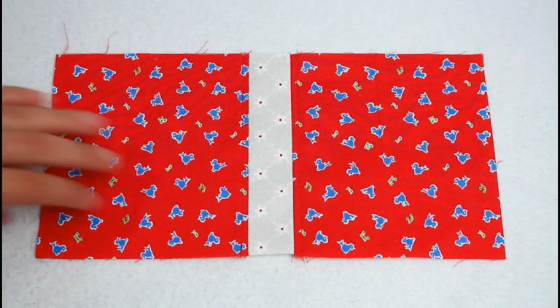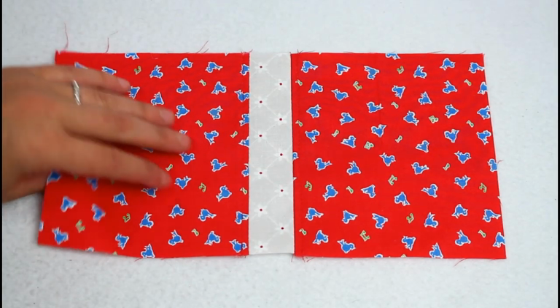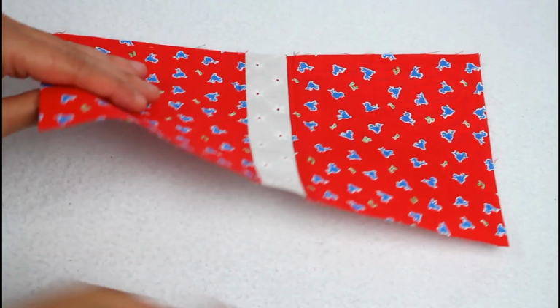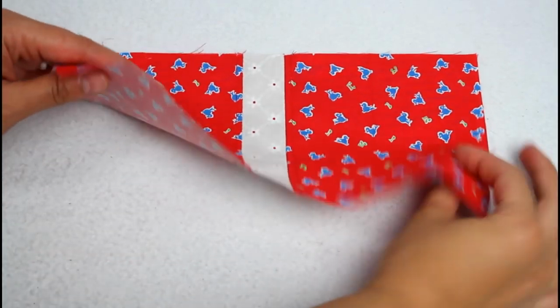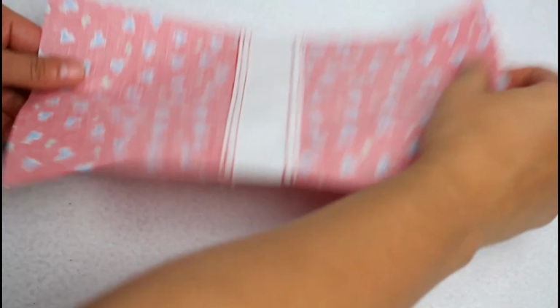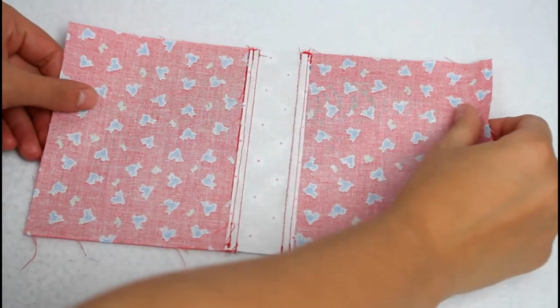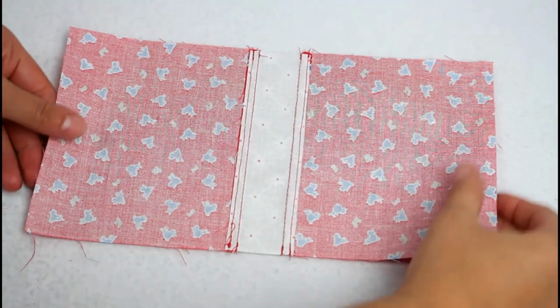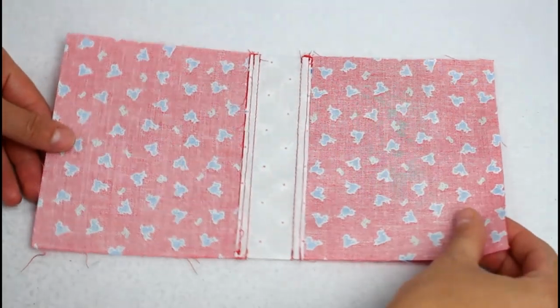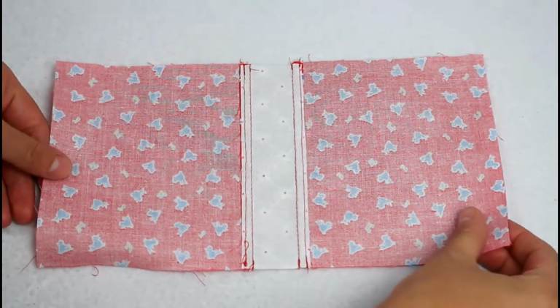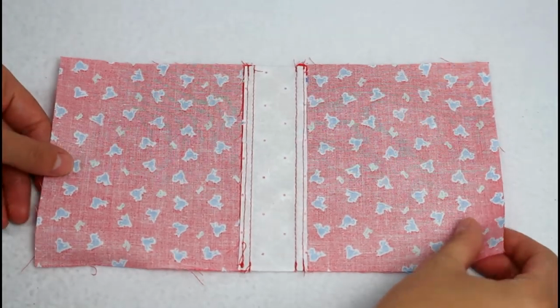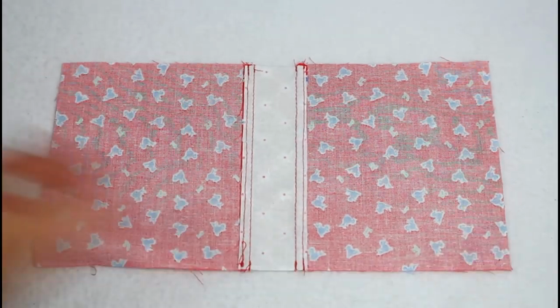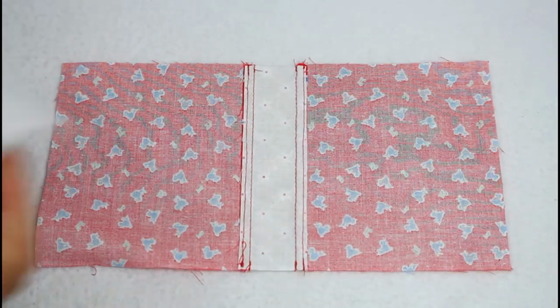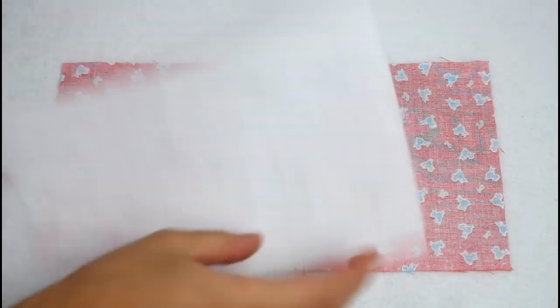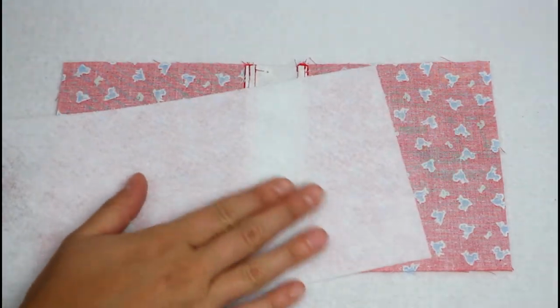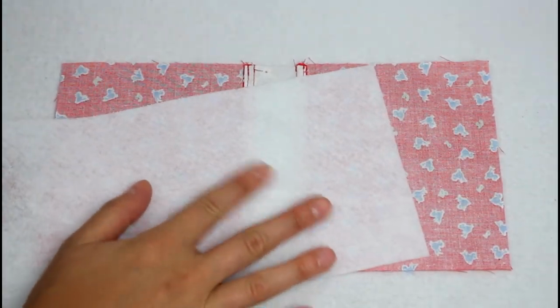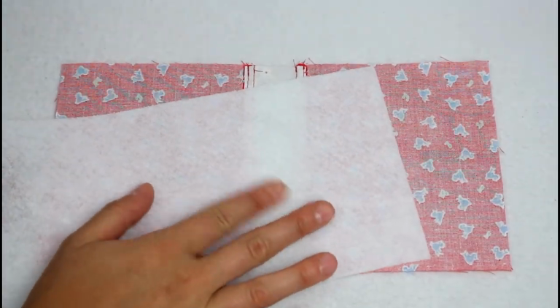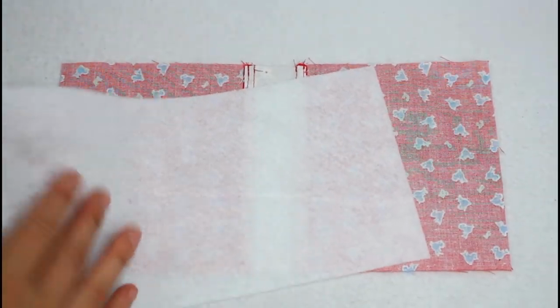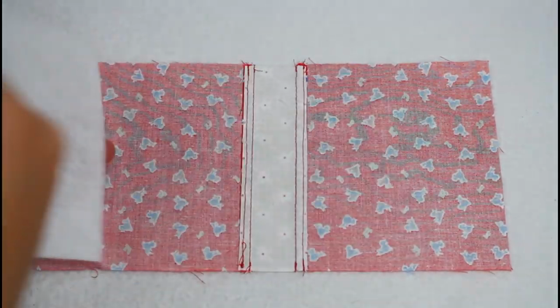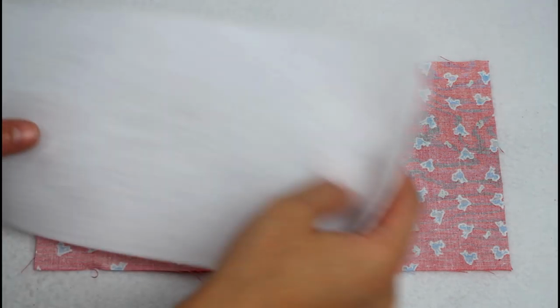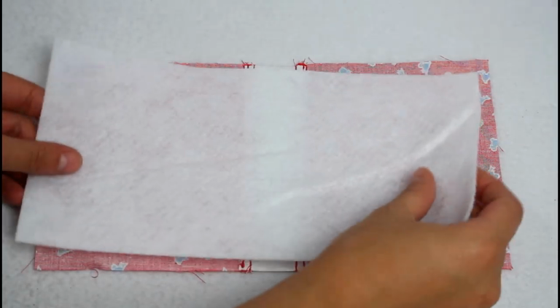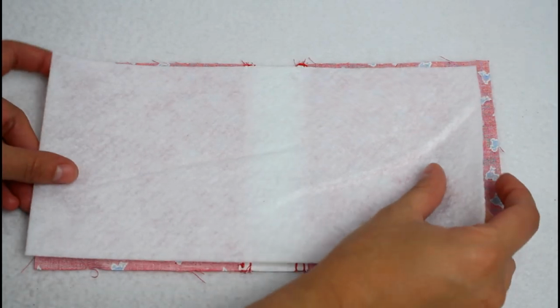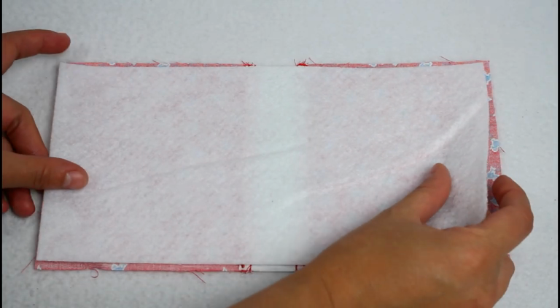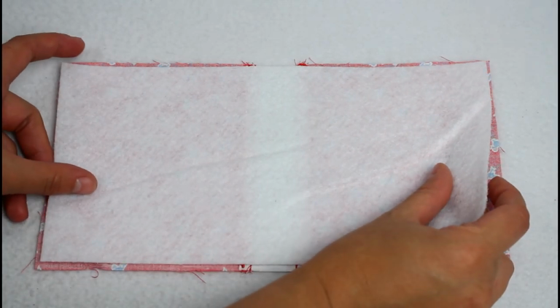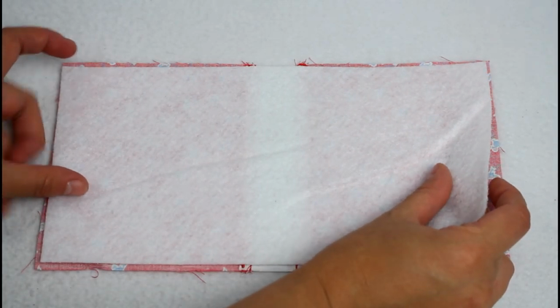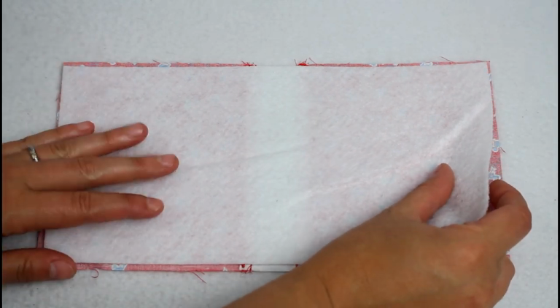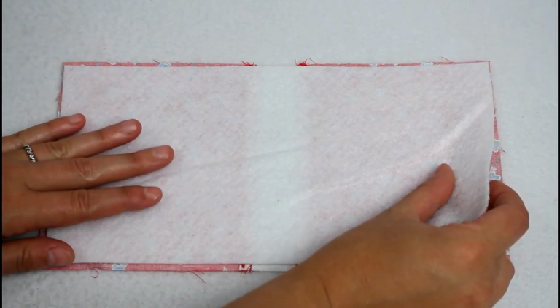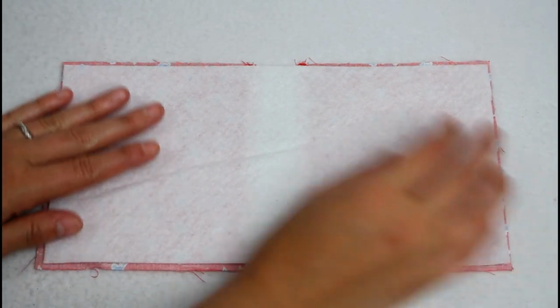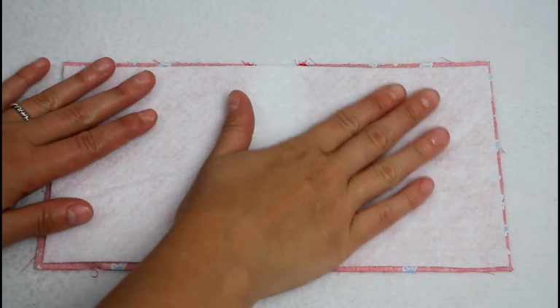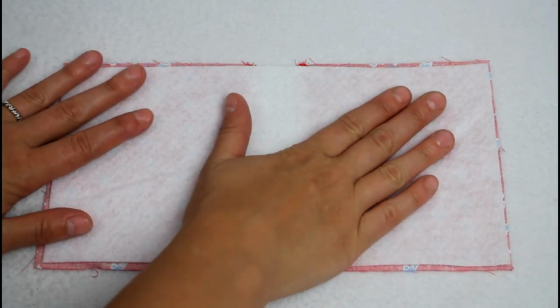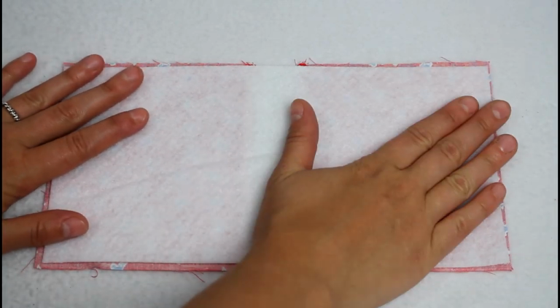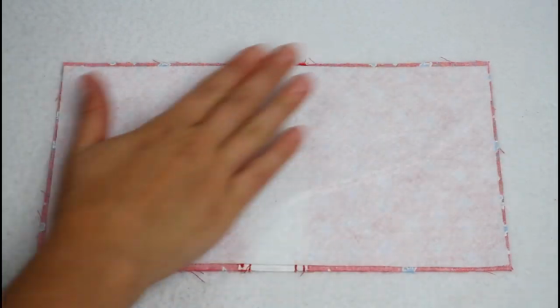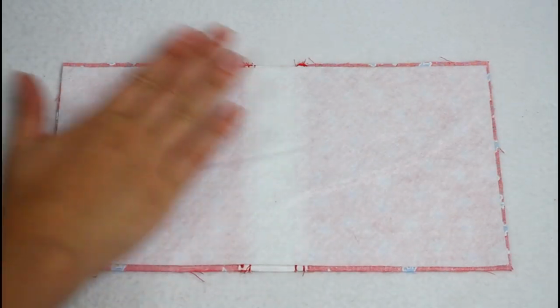The piece should look like this. Place your fusible fleece with the textured side against the back side of the fabric and press with an iron to fuse it in place.